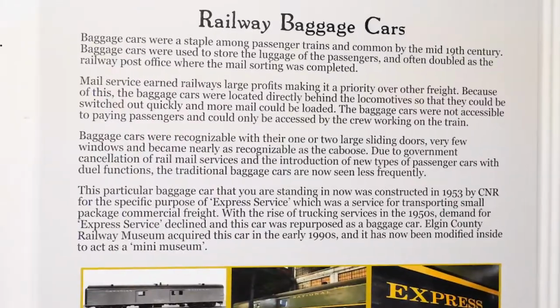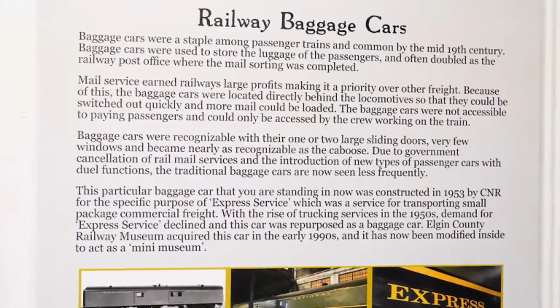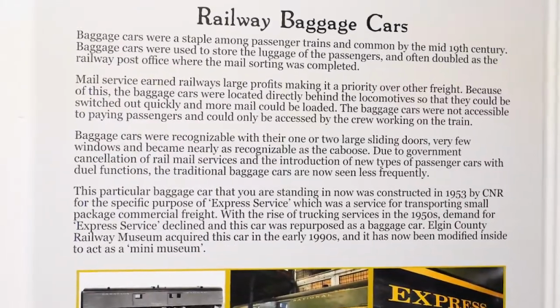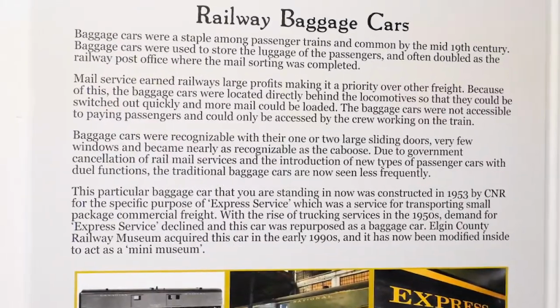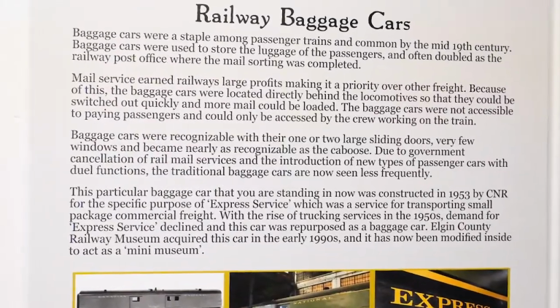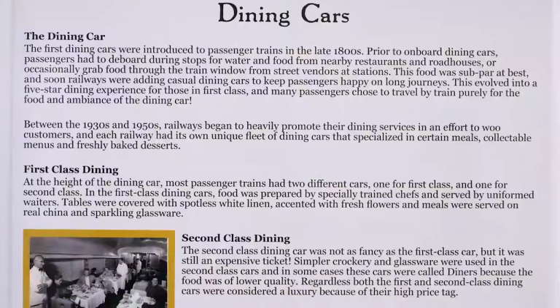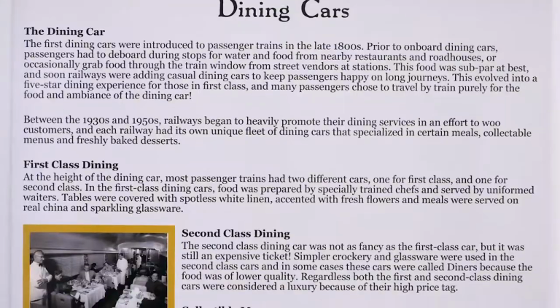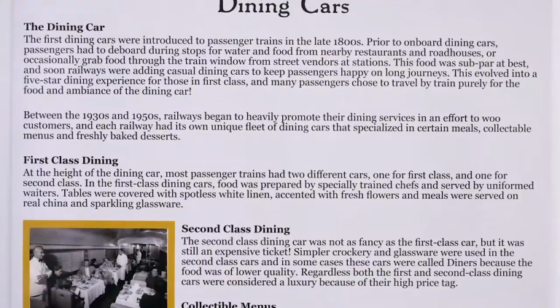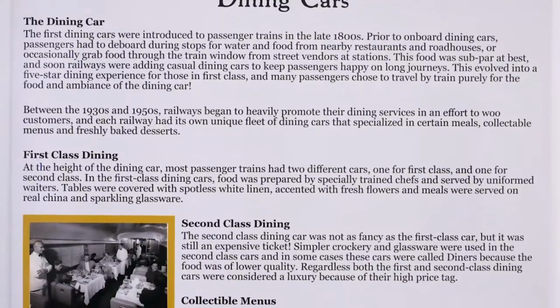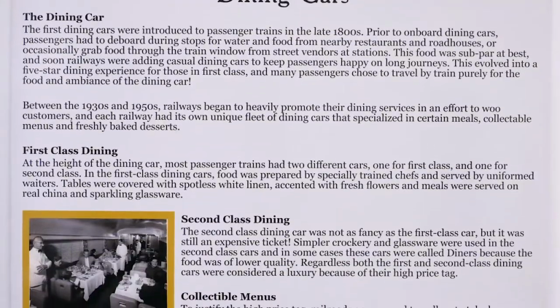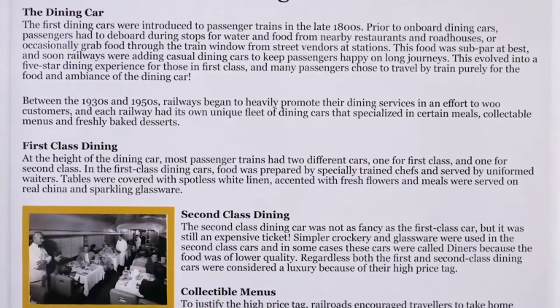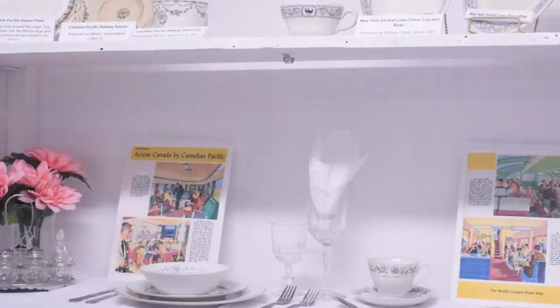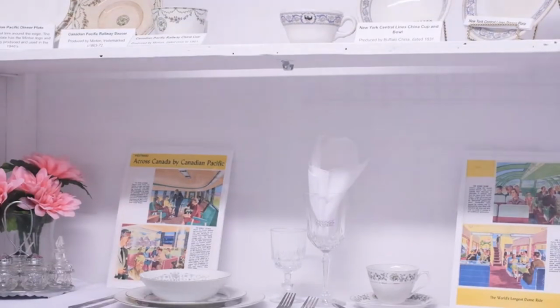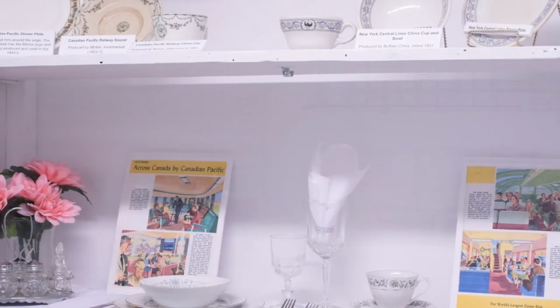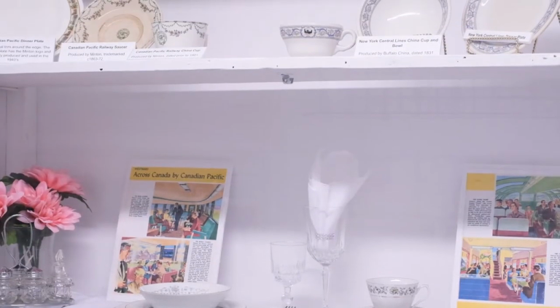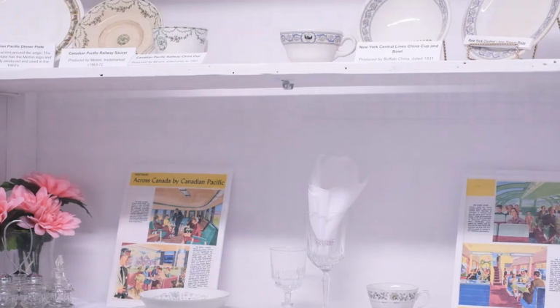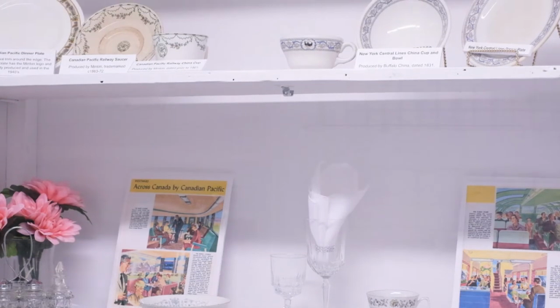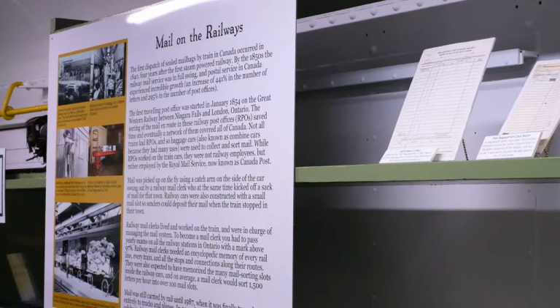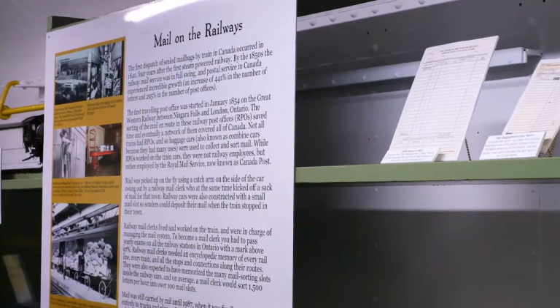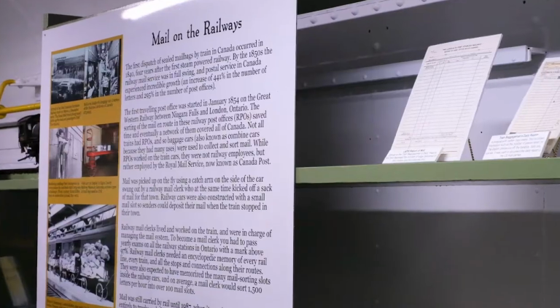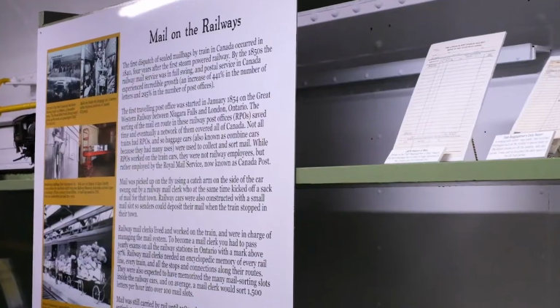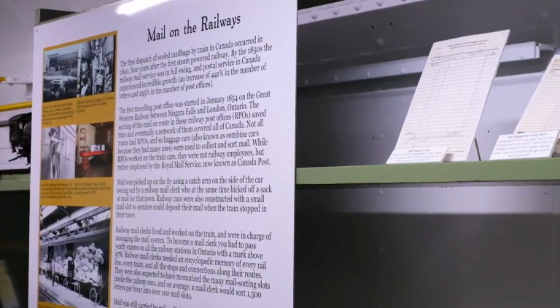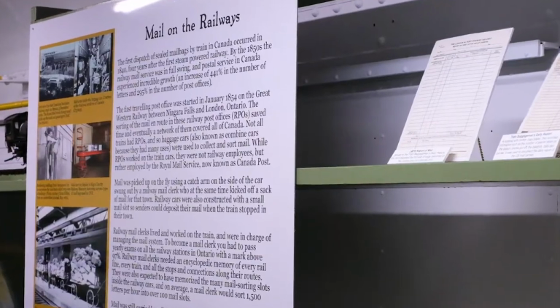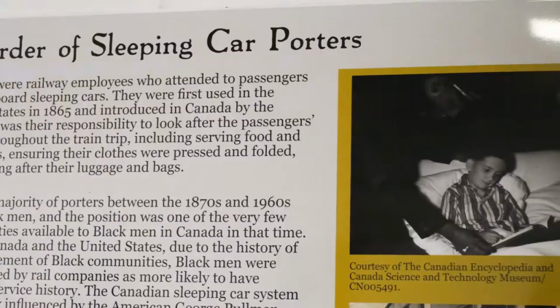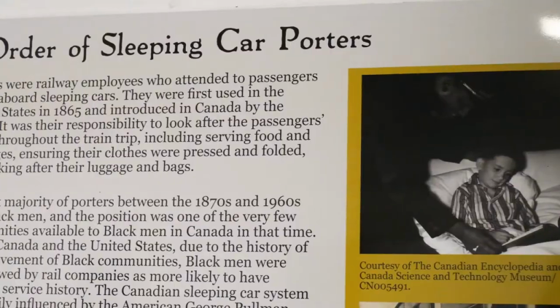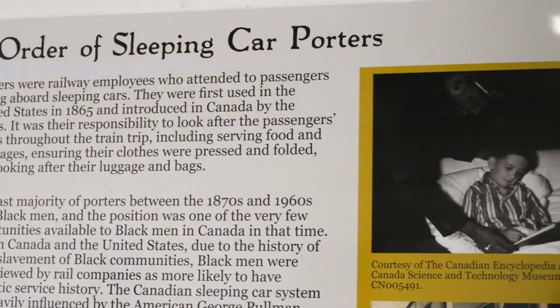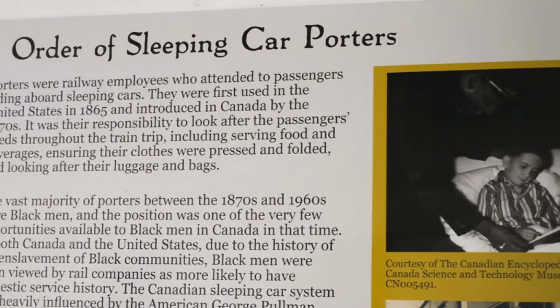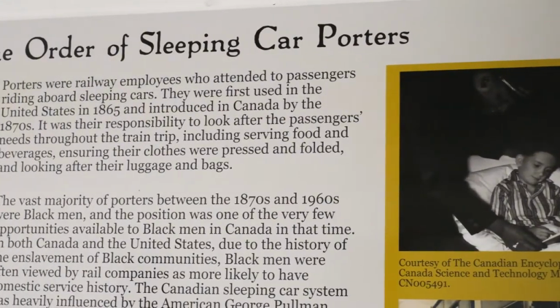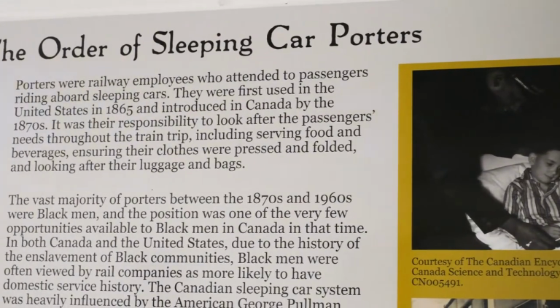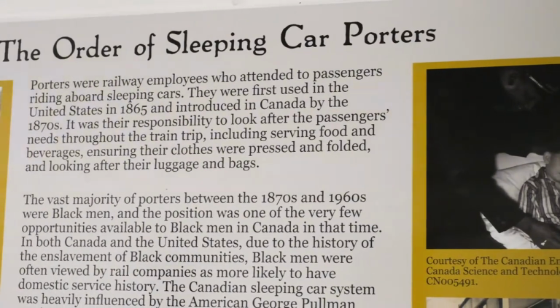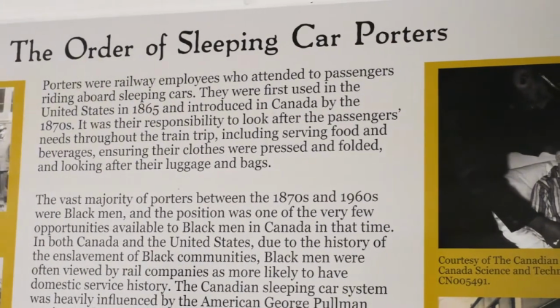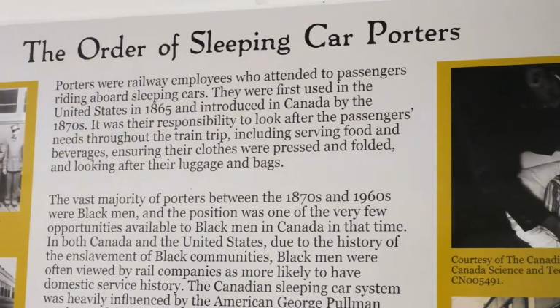It currently houses a number of displays related to baggage cars, dining cars, and mail service, as well as a display honoring porters, who attended to the needs of the passengers.